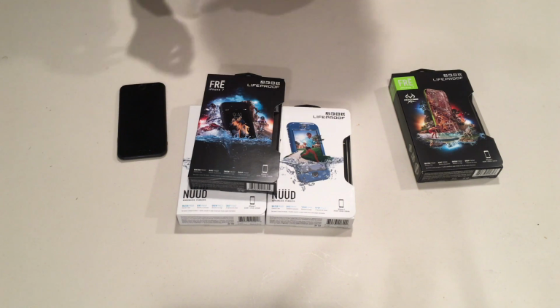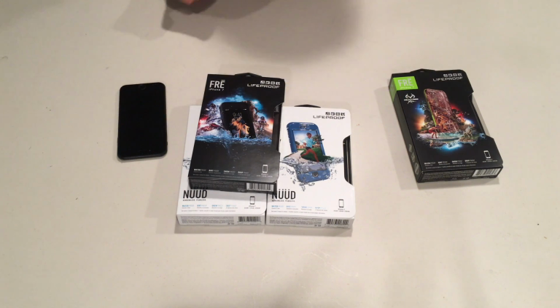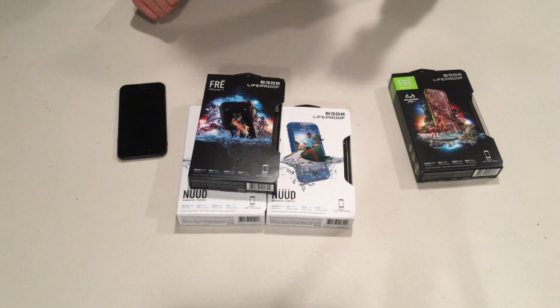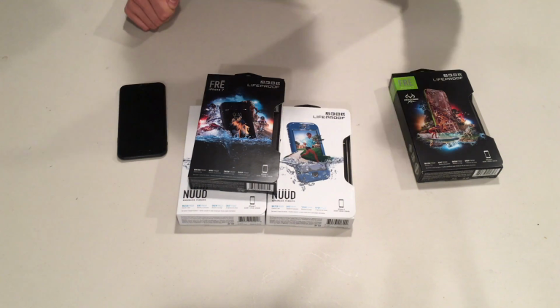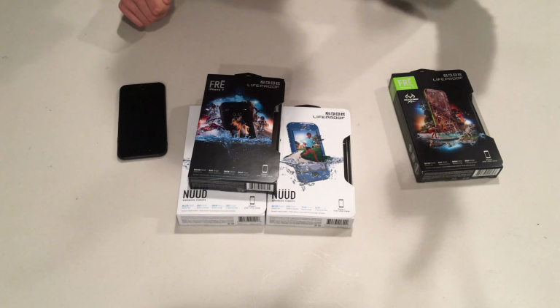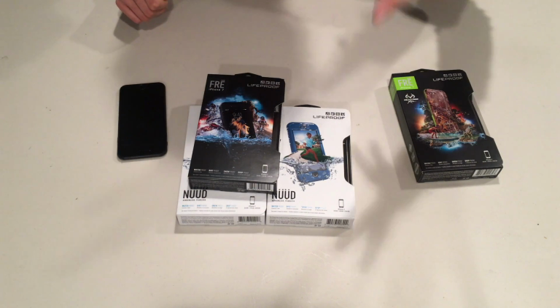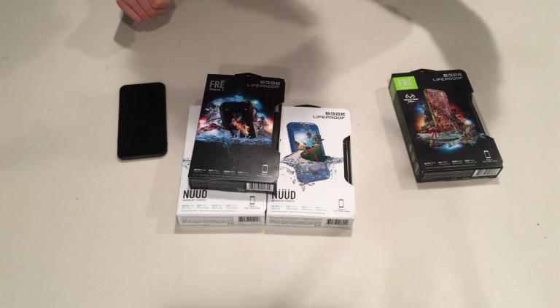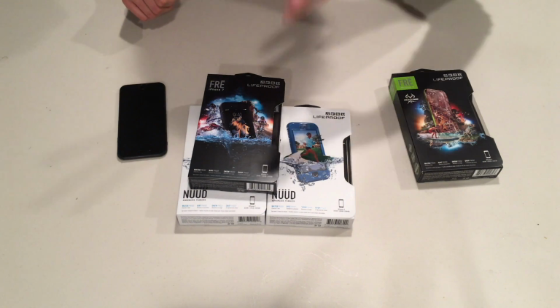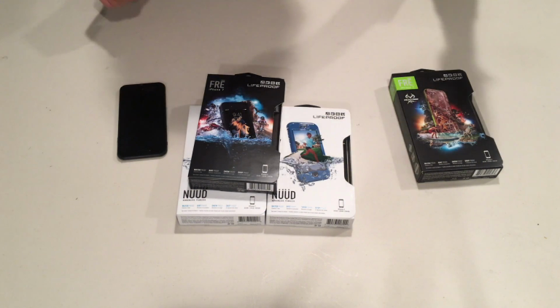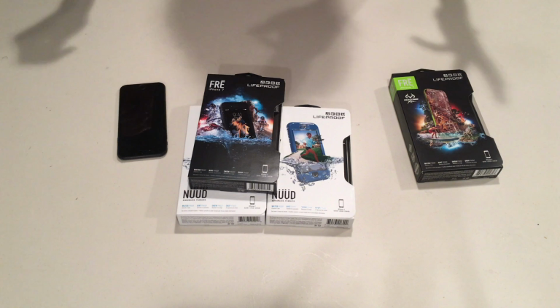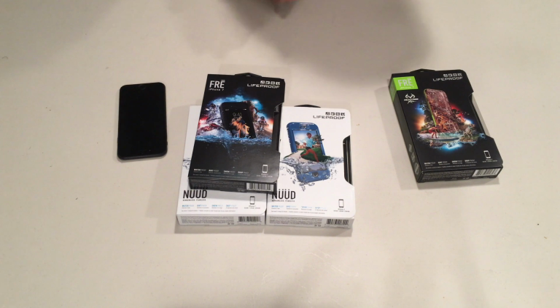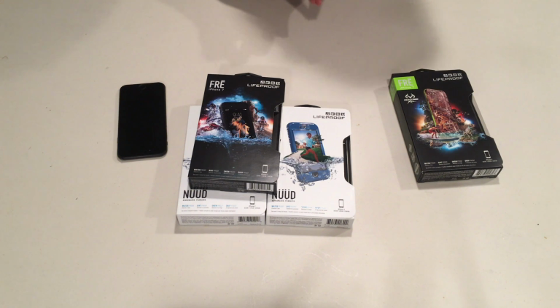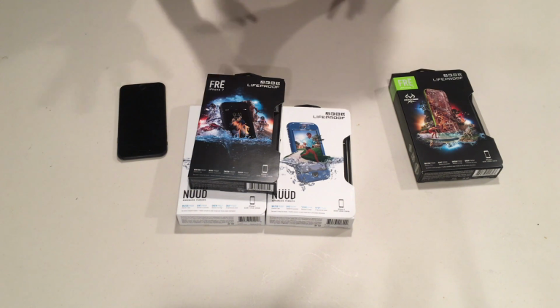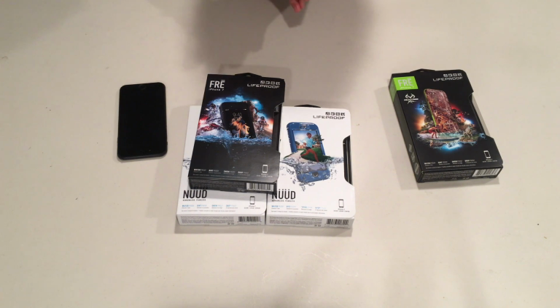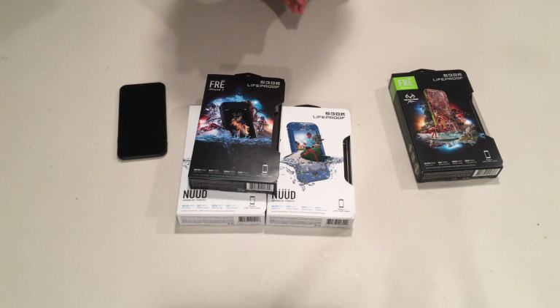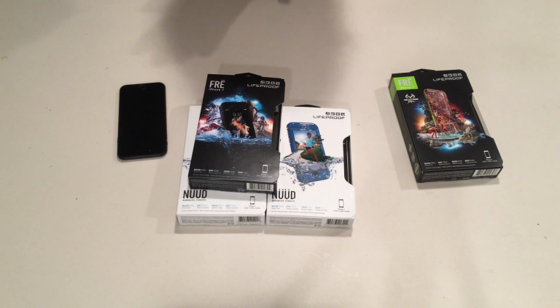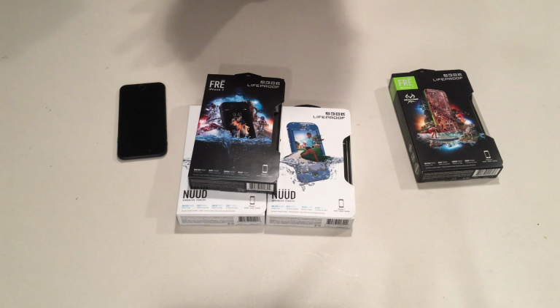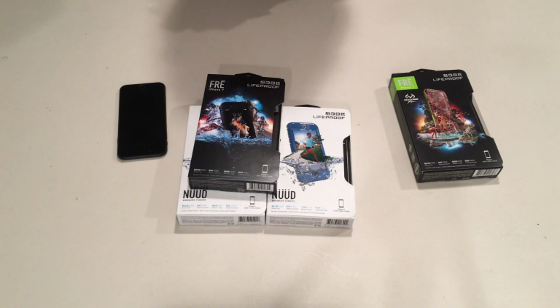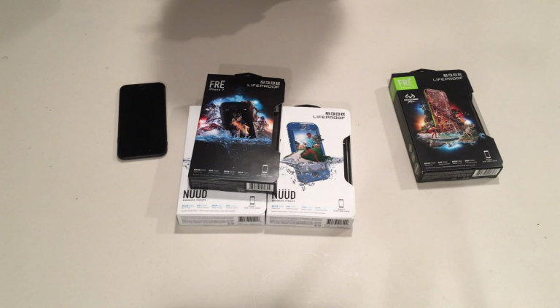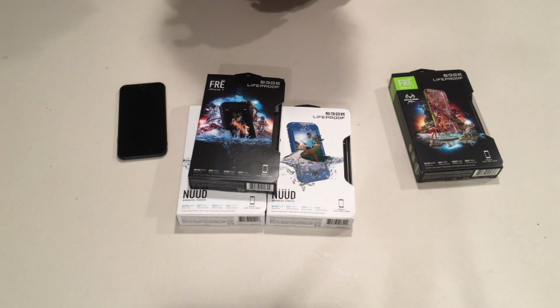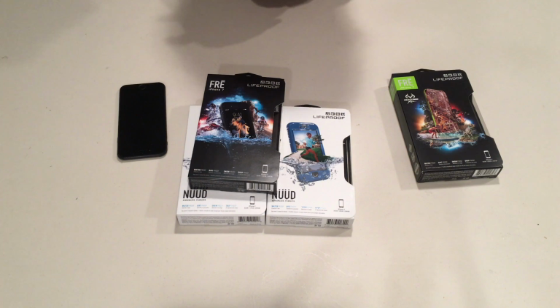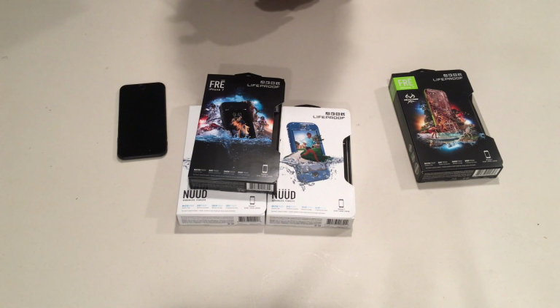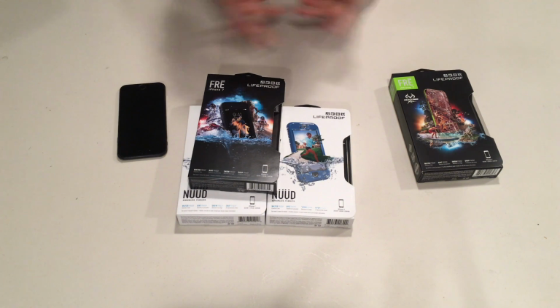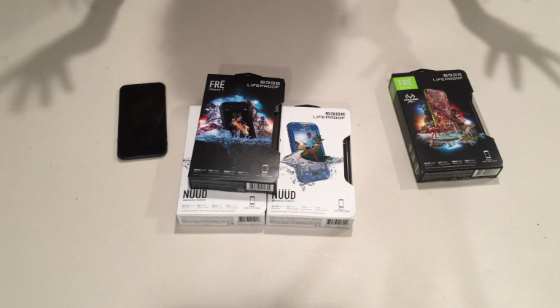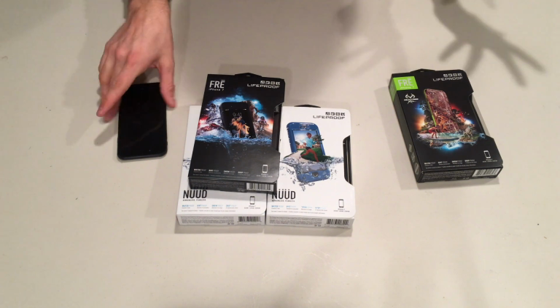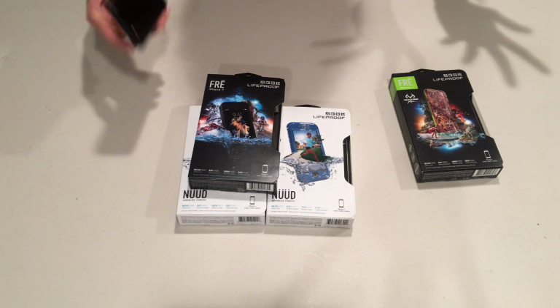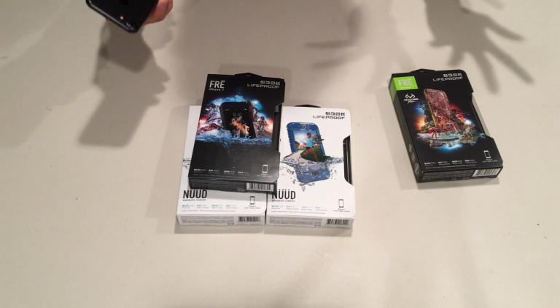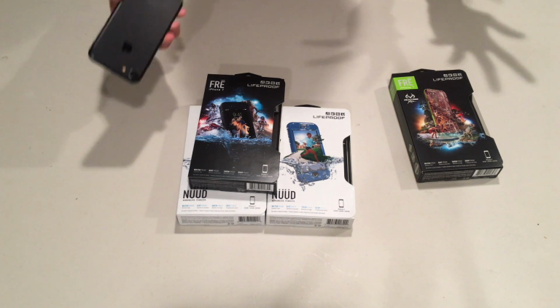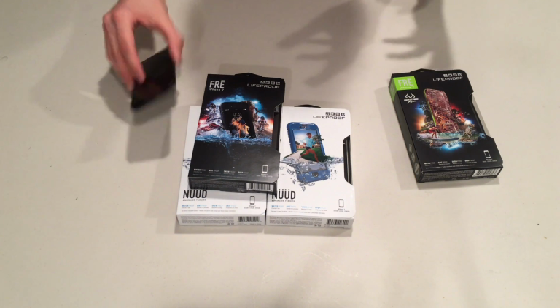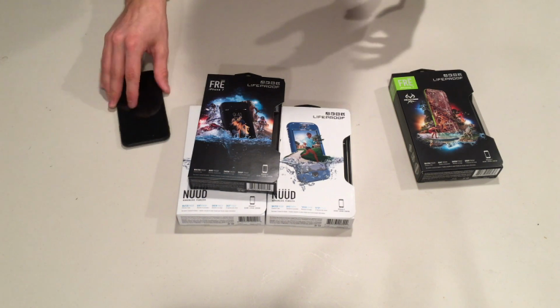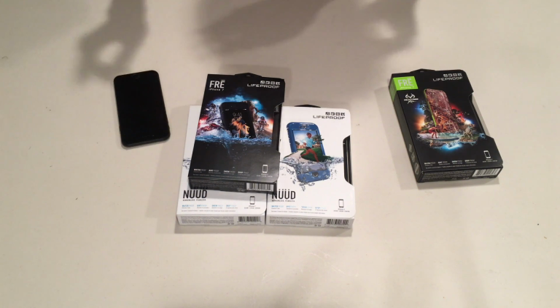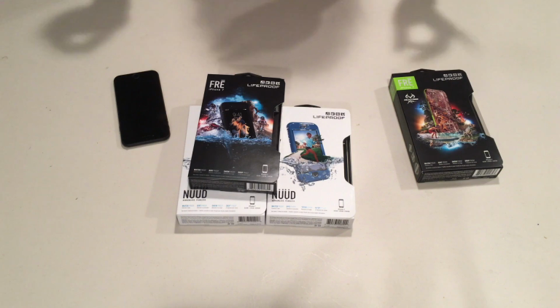Both of them are waterproof, dust proof, snow proof, drop proof — really anything you want. One of the most durable and versatile cases I've ever seen, and now we have it for the brand new latest generation iPhone 7.